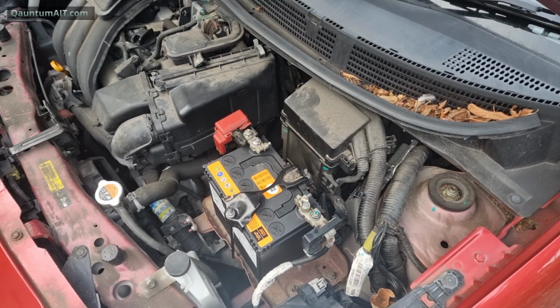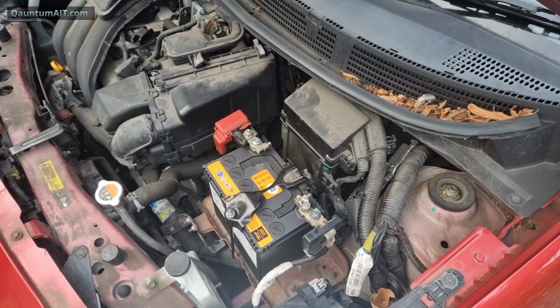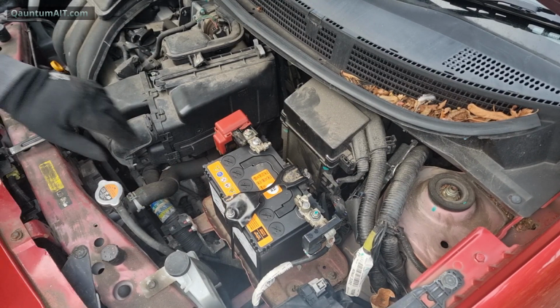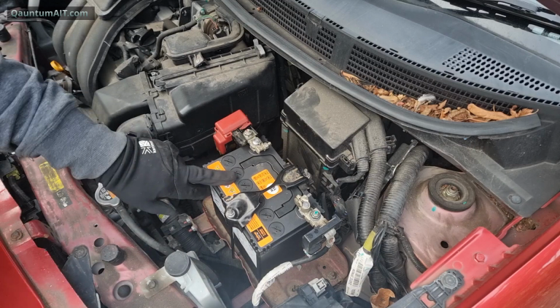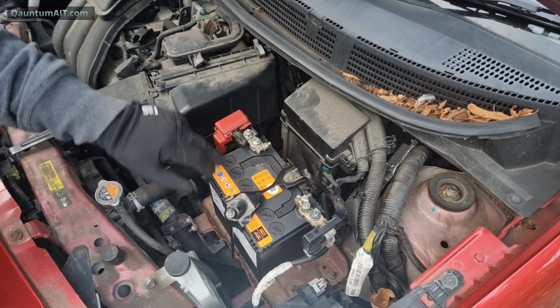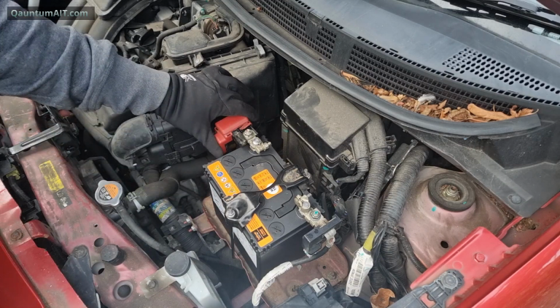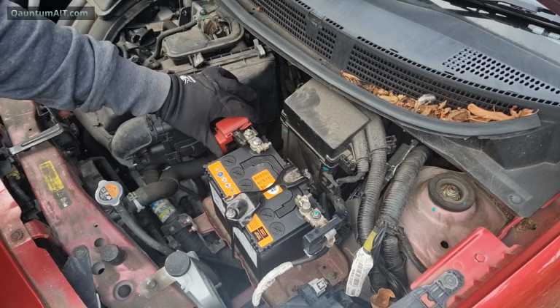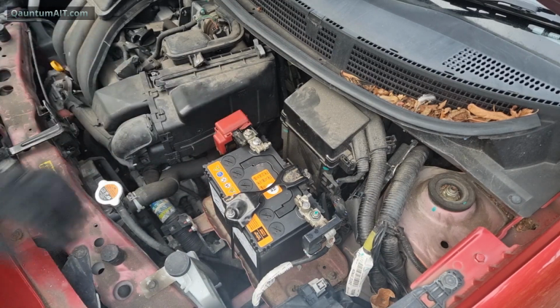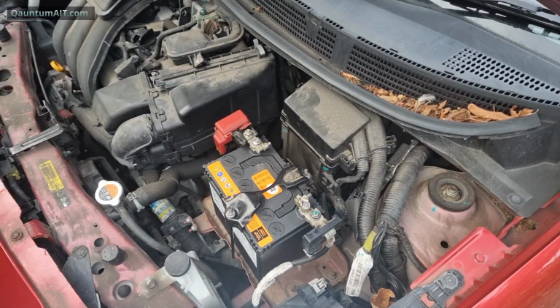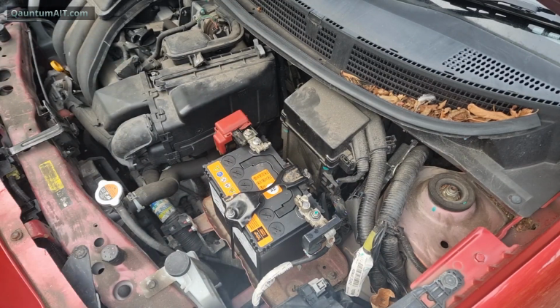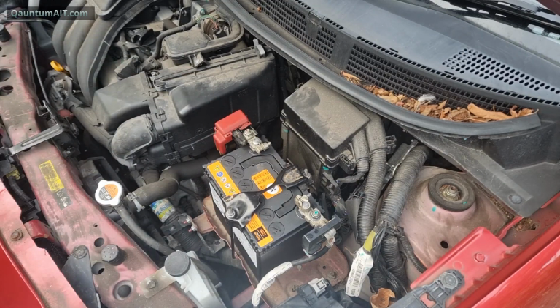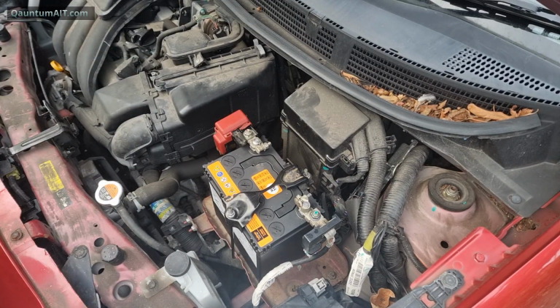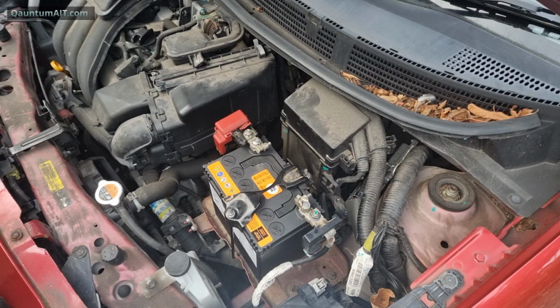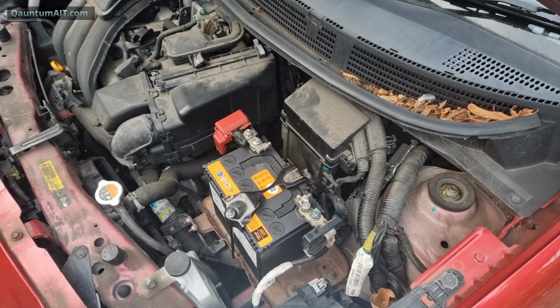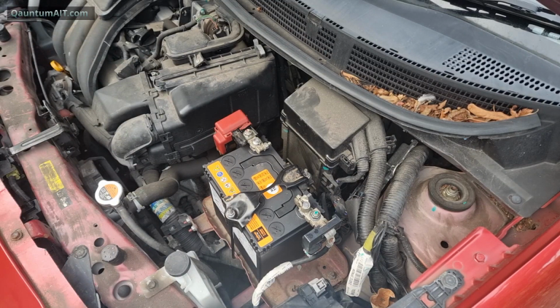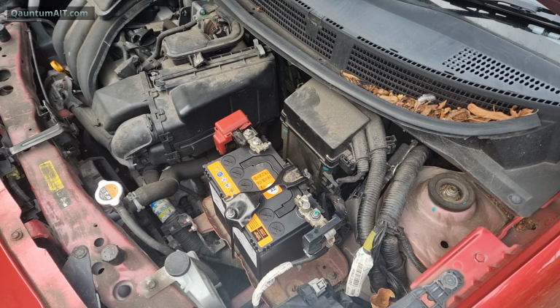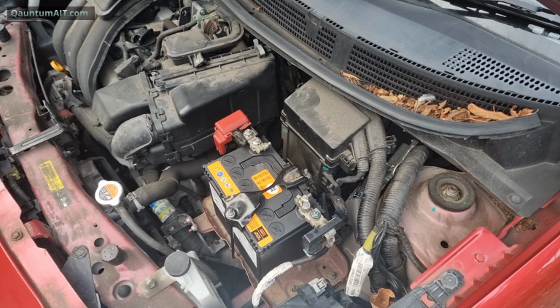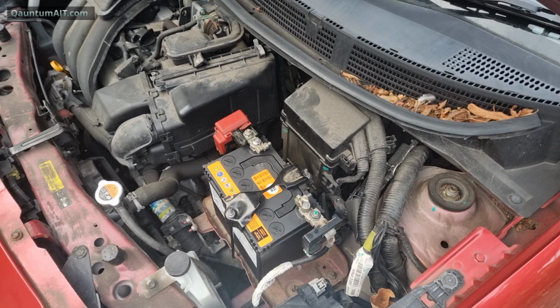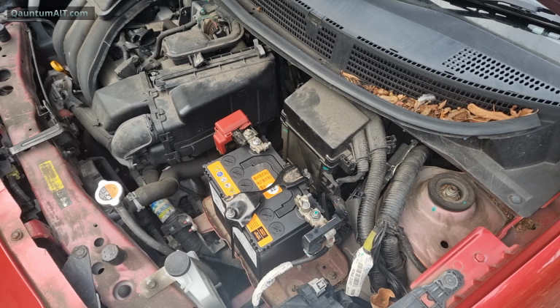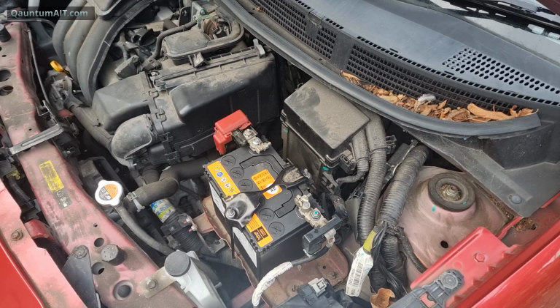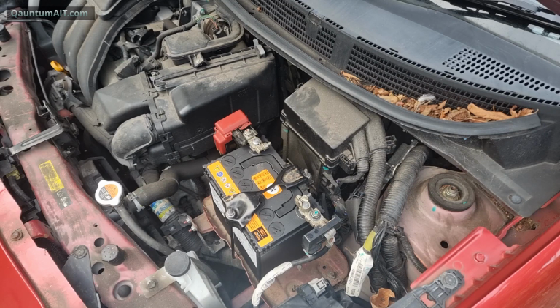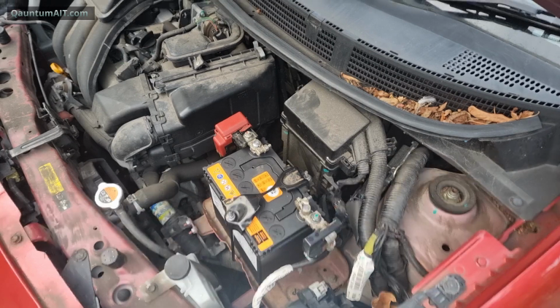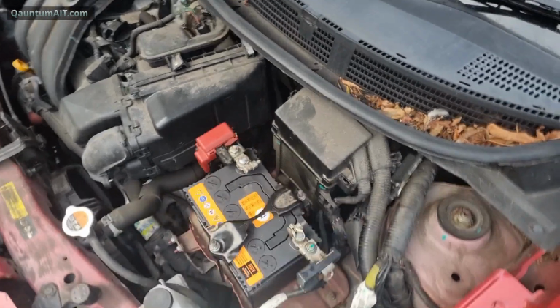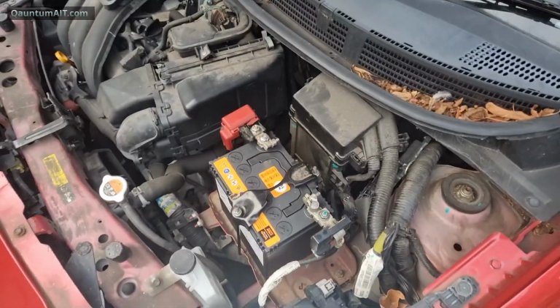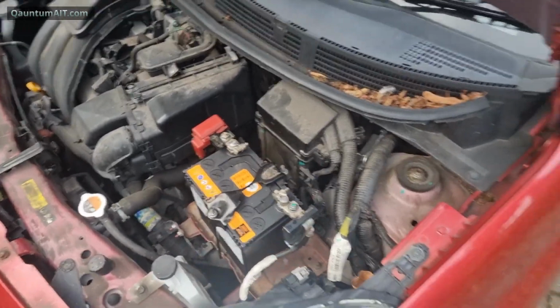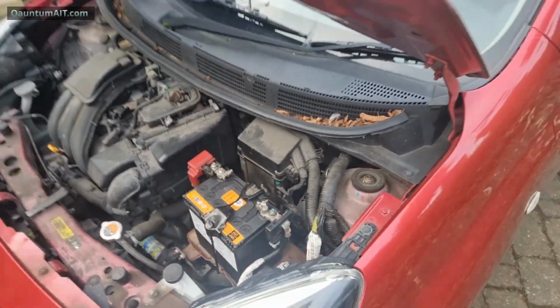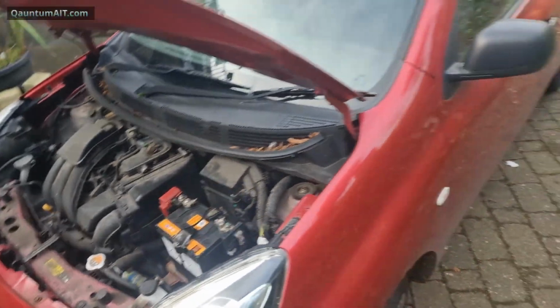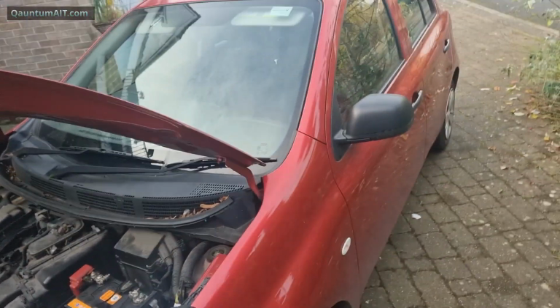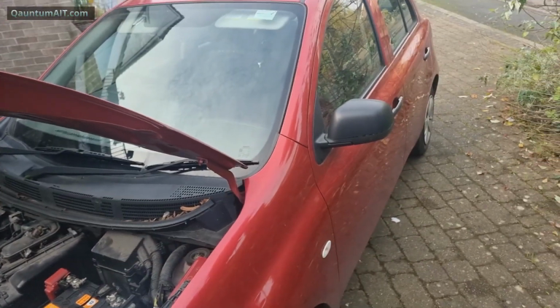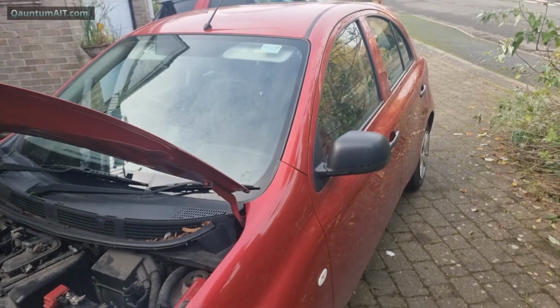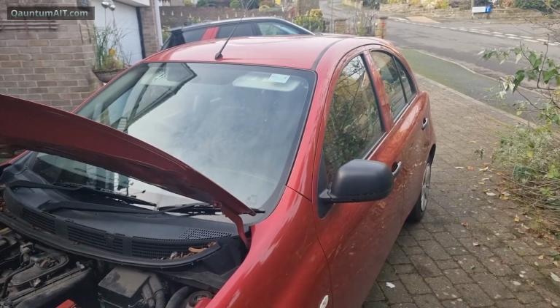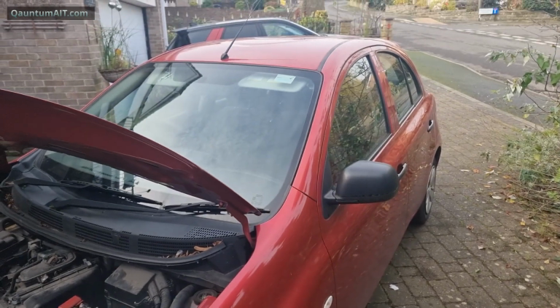Got a new battery fitted in a Nissan Micra. All I've got to do now is put the cover on. That's it — that's how you change your car's battery.